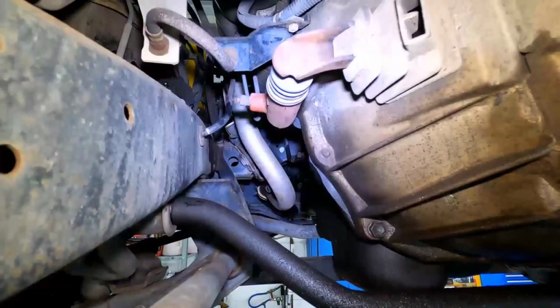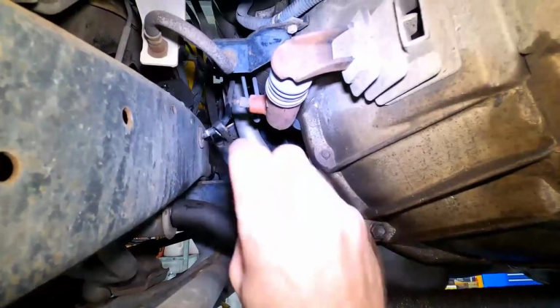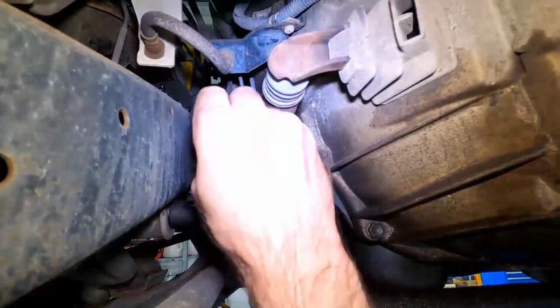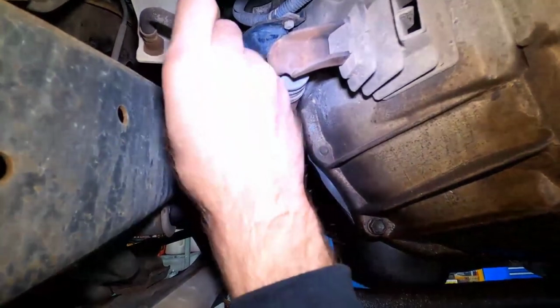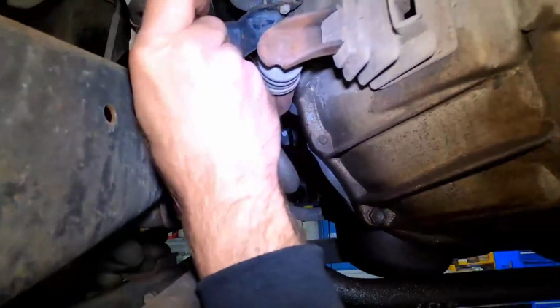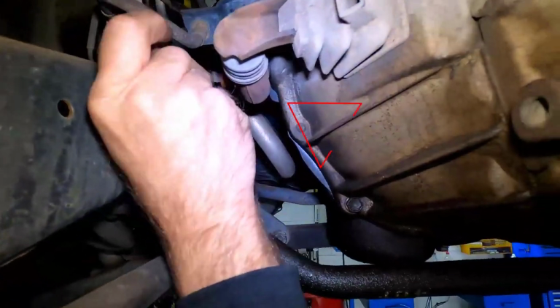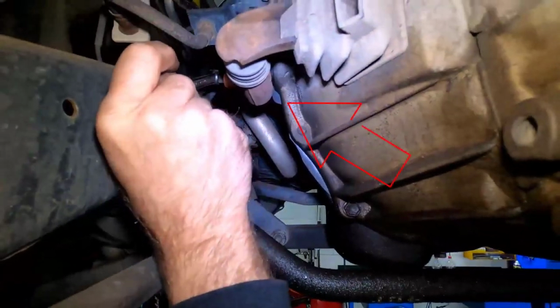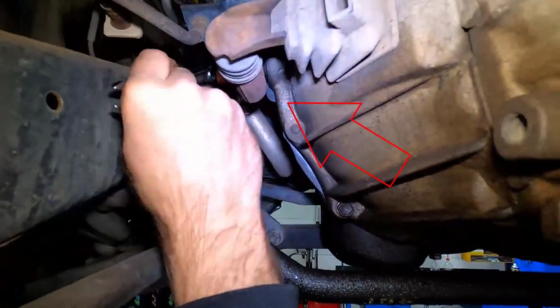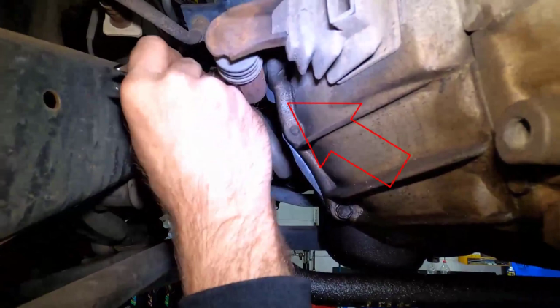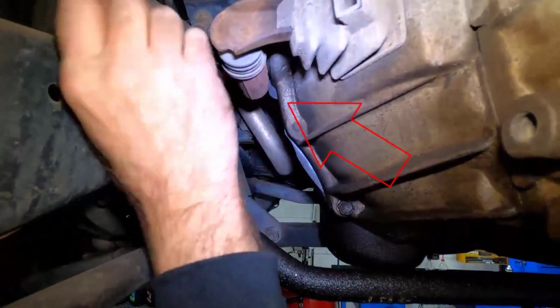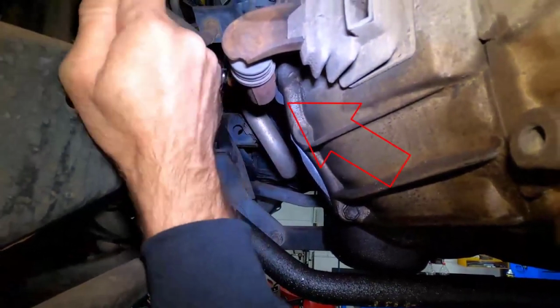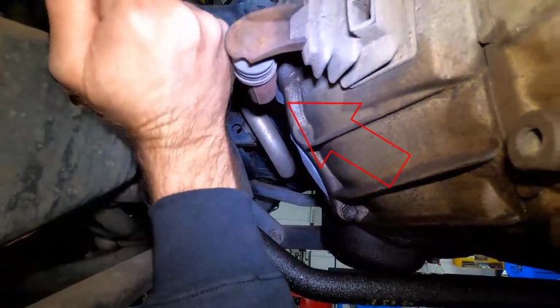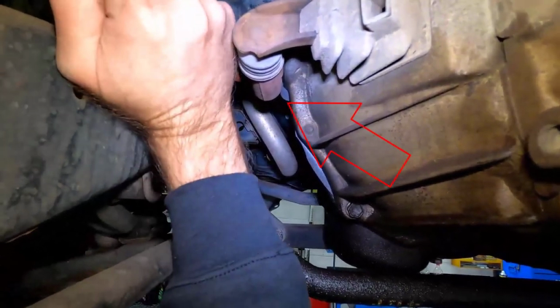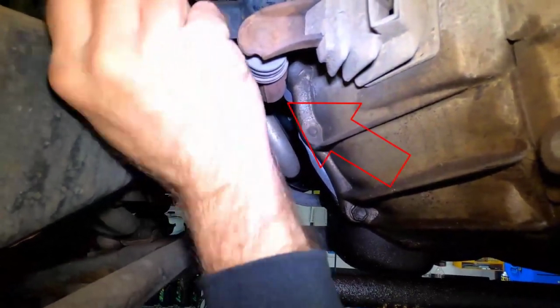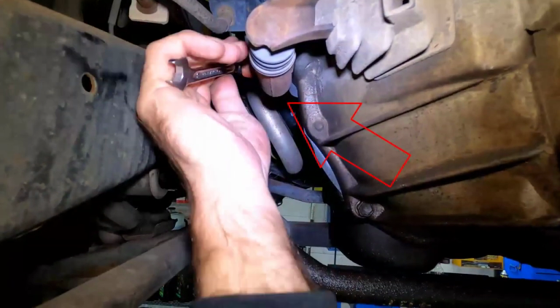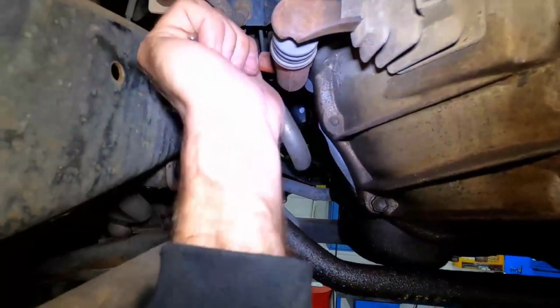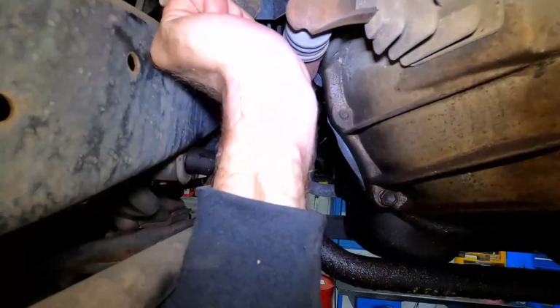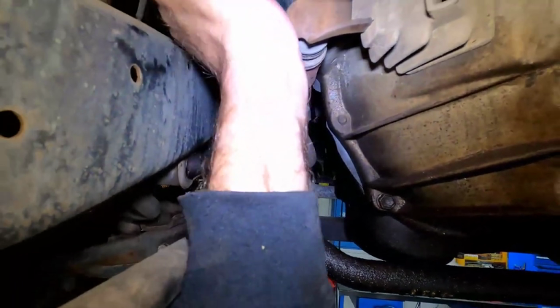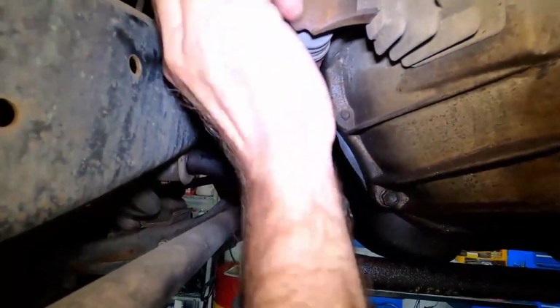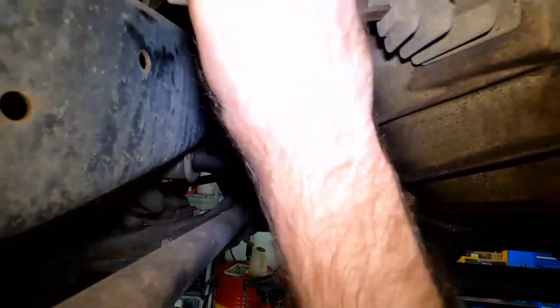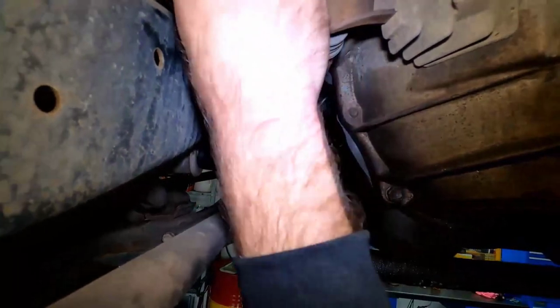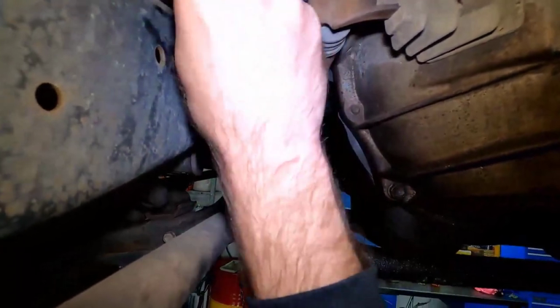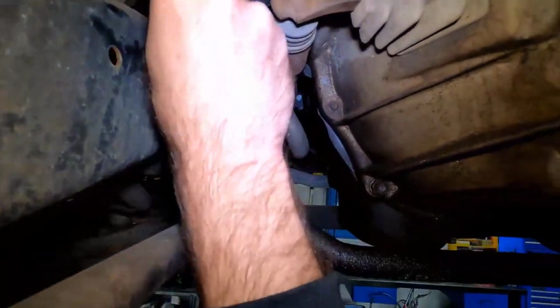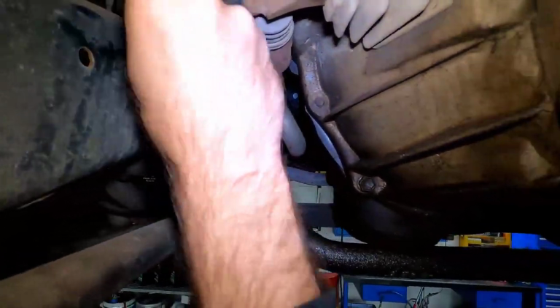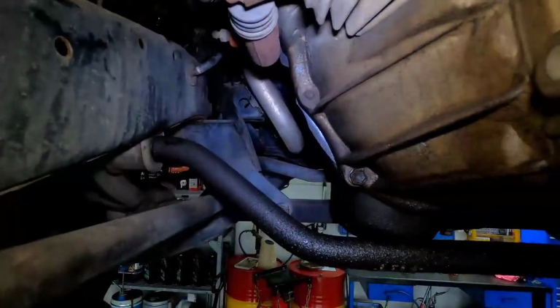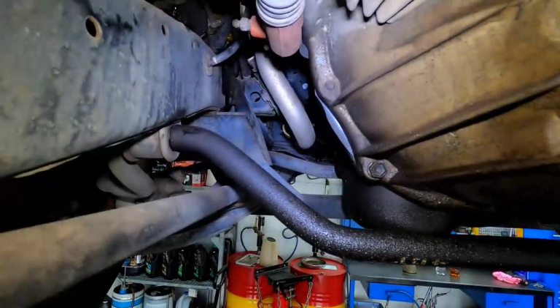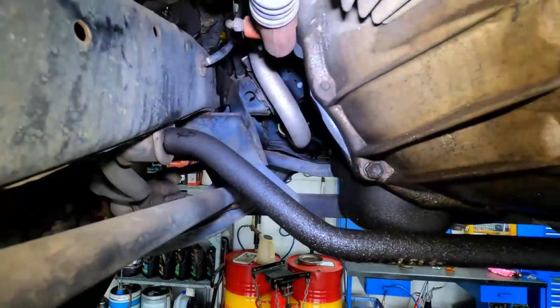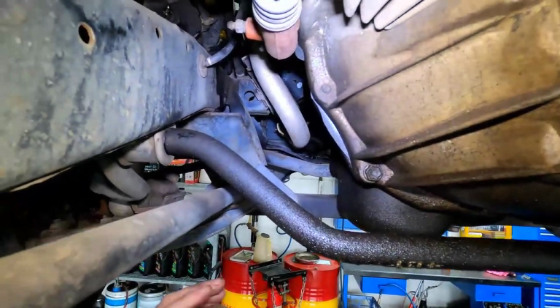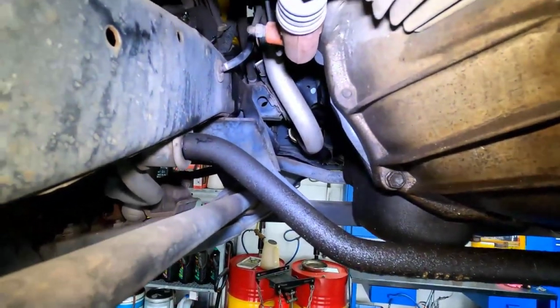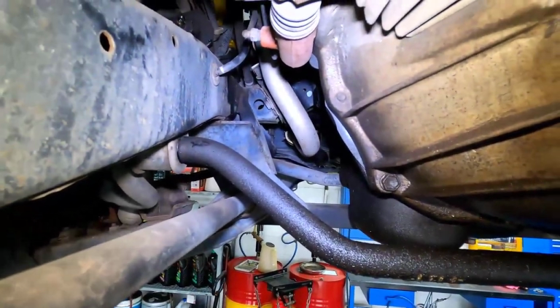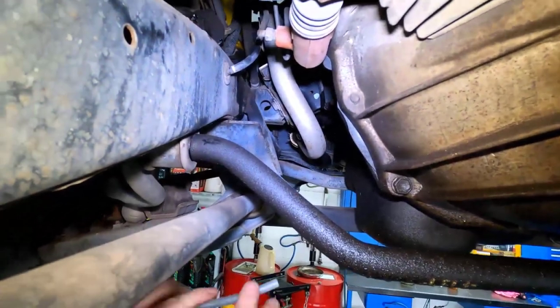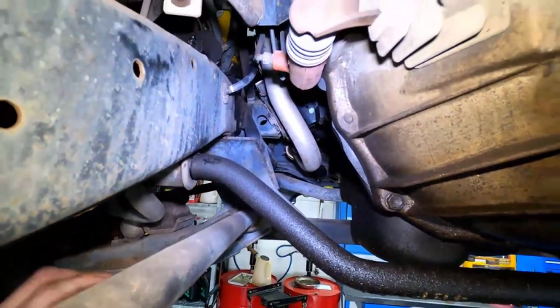Next, we're going to get under the car and try to find the clutch slave cylinder, which is always bolted to the side of the gearbox. With our 10mm spanner, we're going to crack that bleed nipple loose so we can bleed the clutch fluid out of the system.